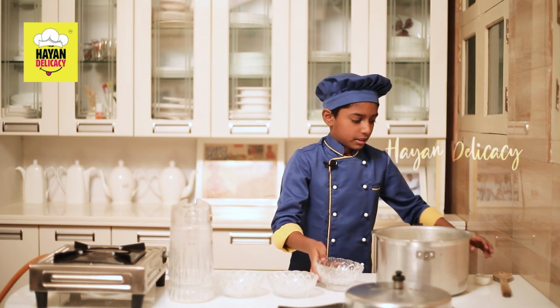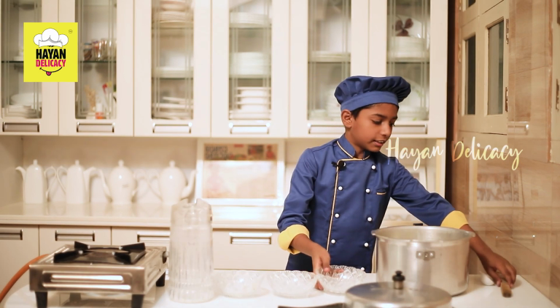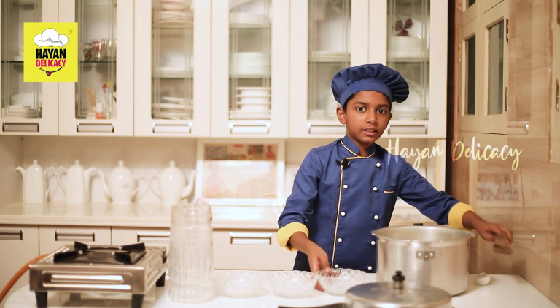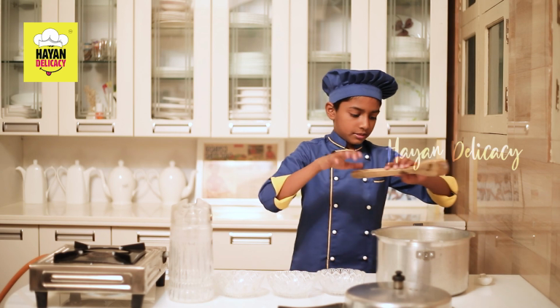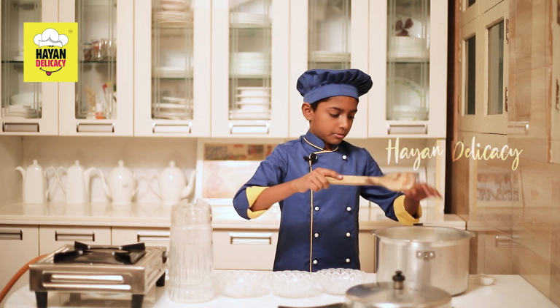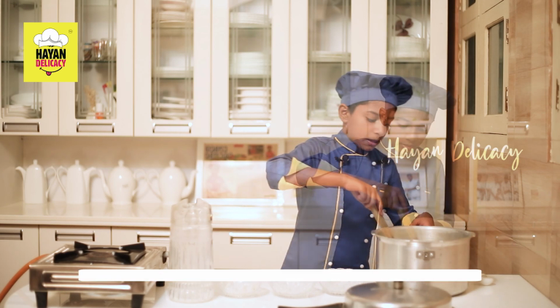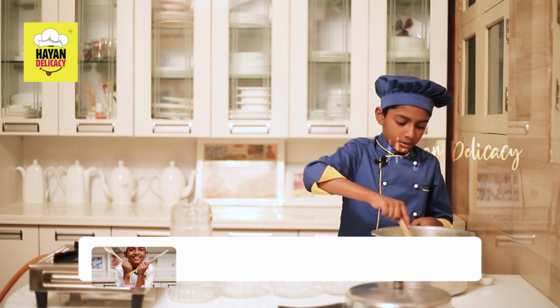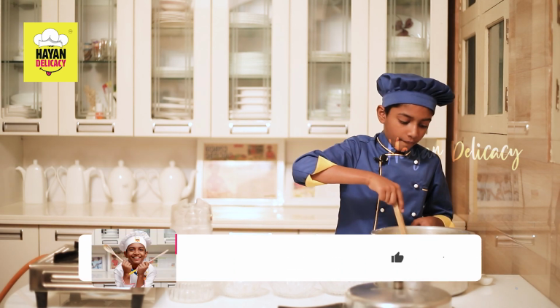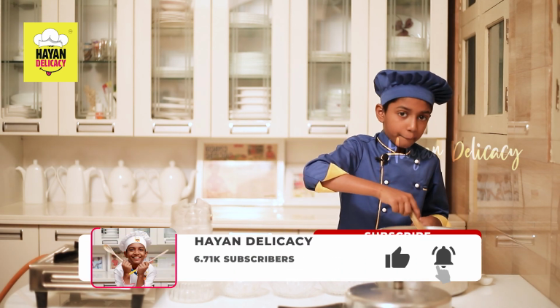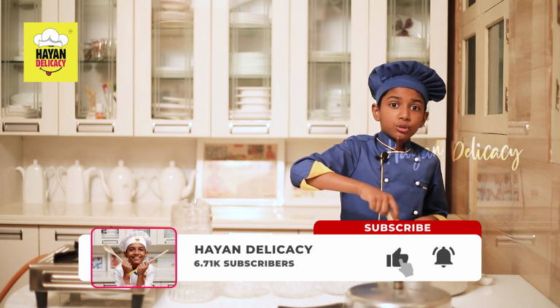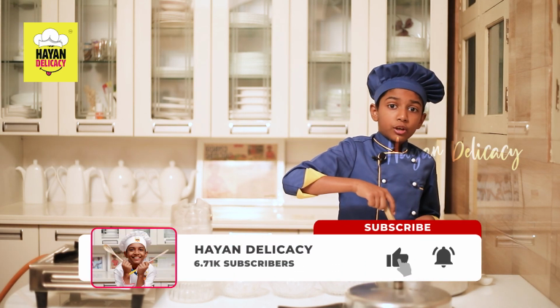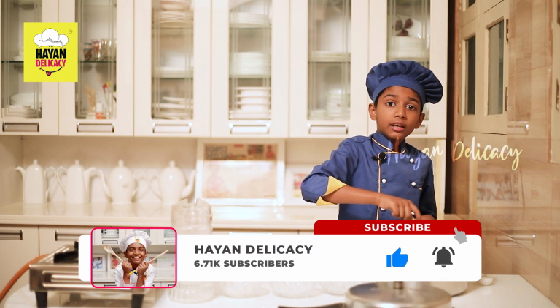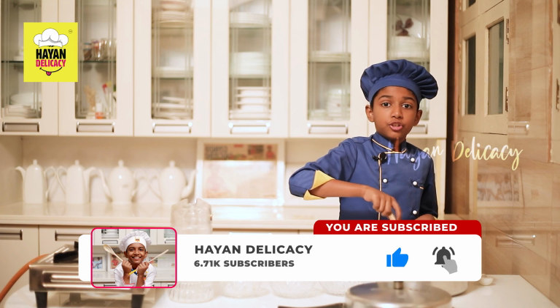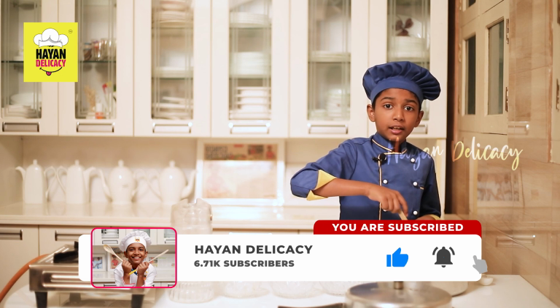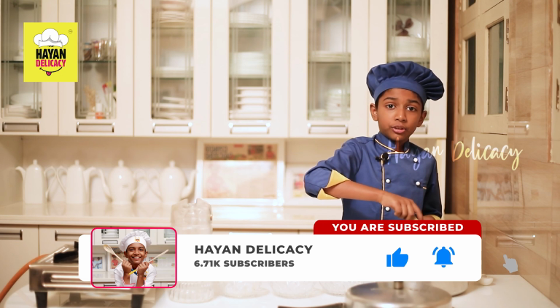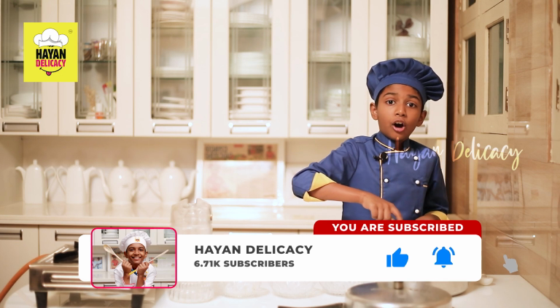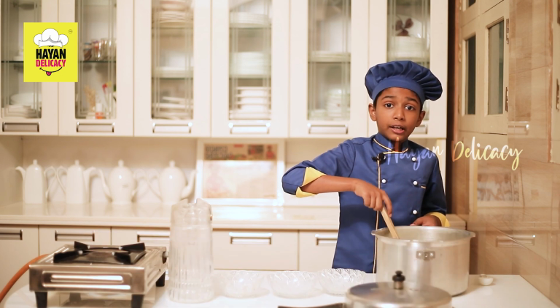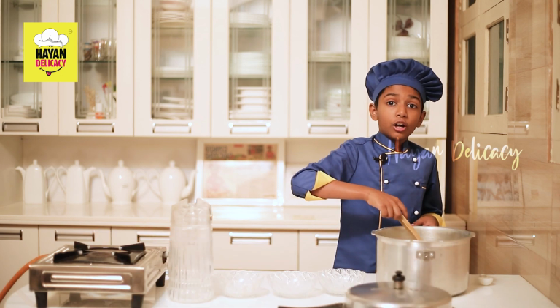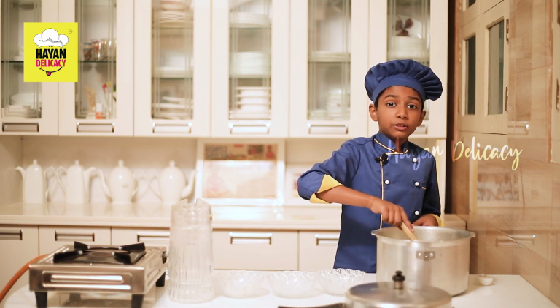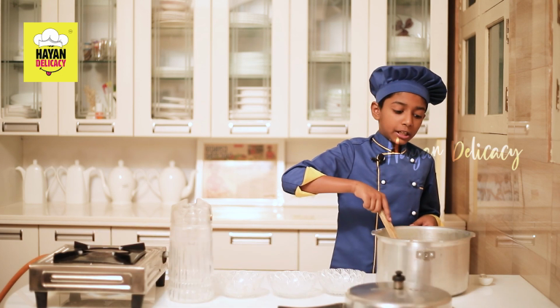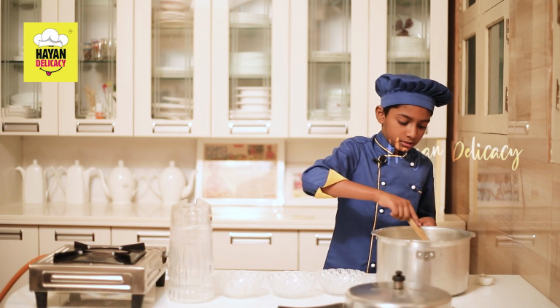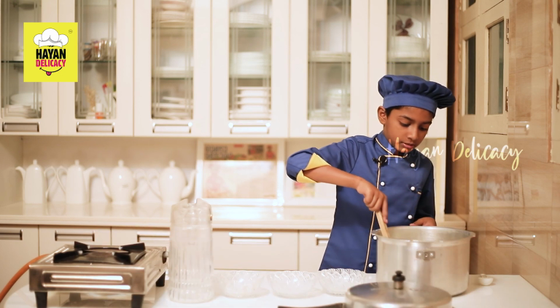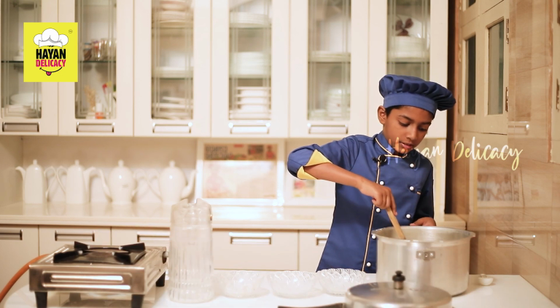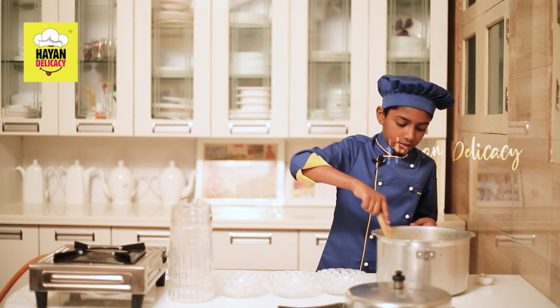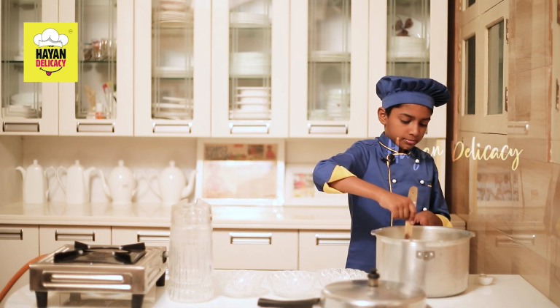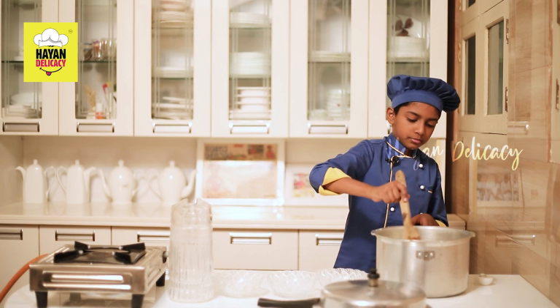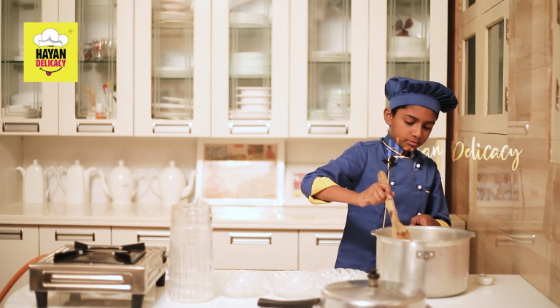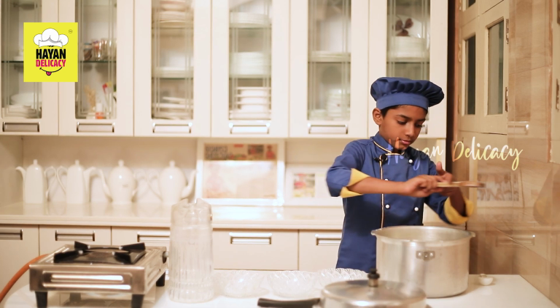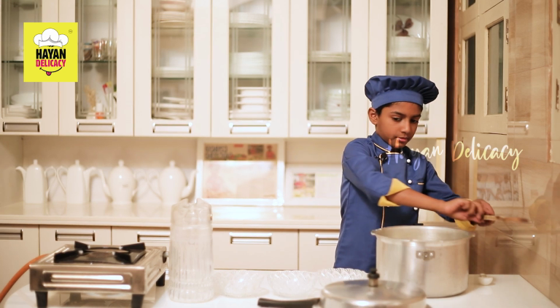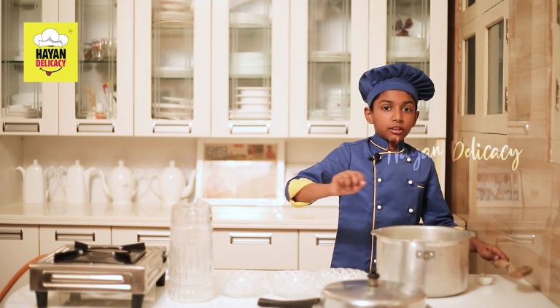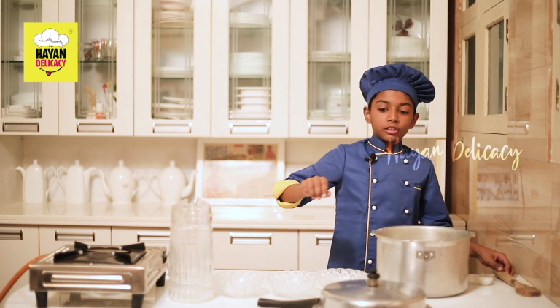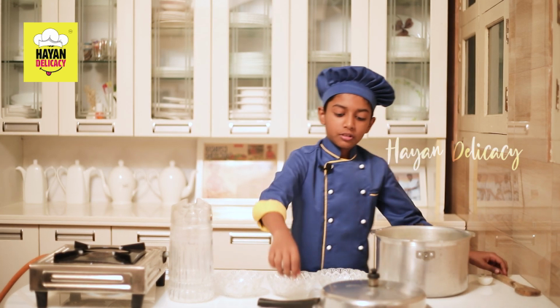Now let's mix well. Make sure when you are boiling milk you should take a big cooker, otherwise all the milk will spill out.